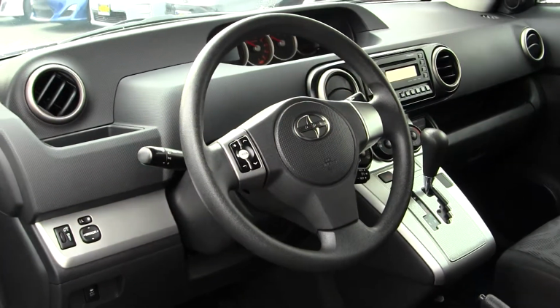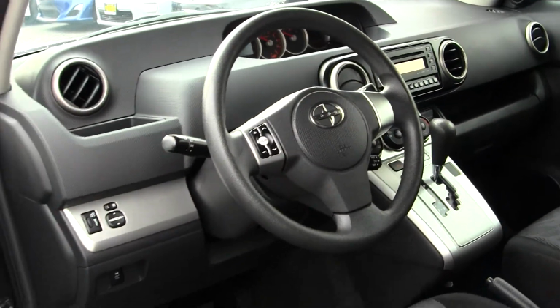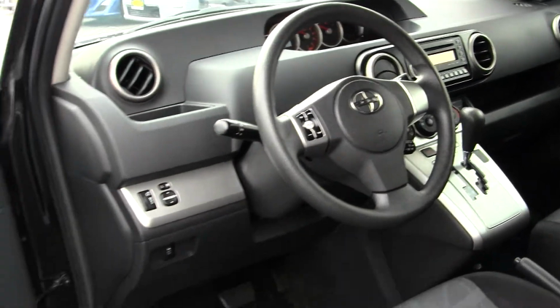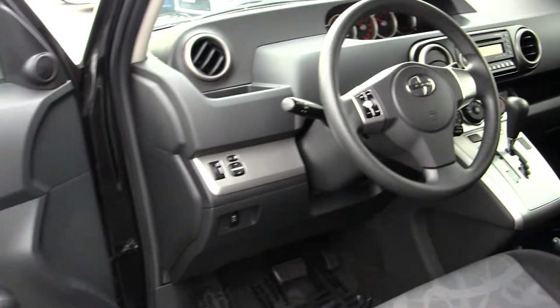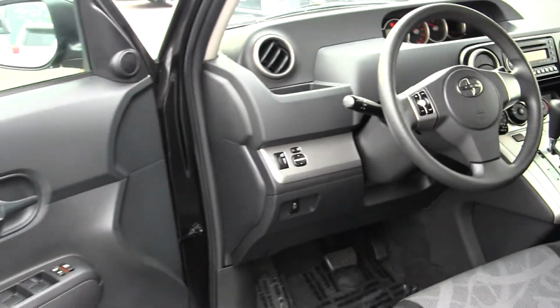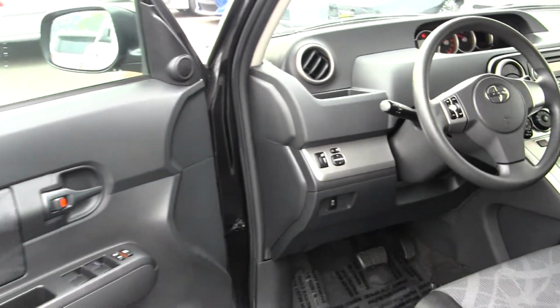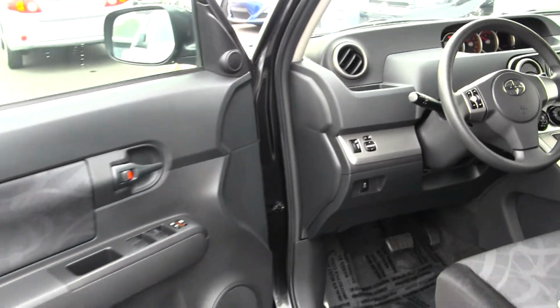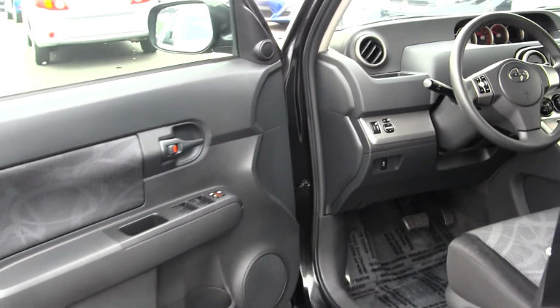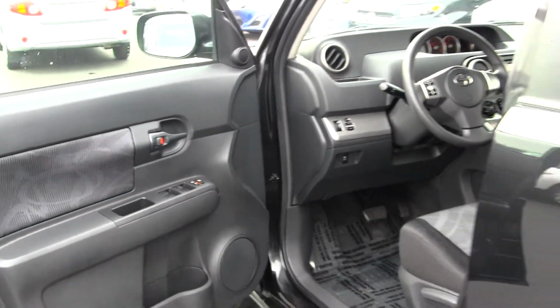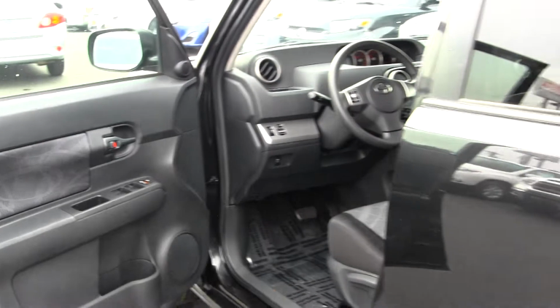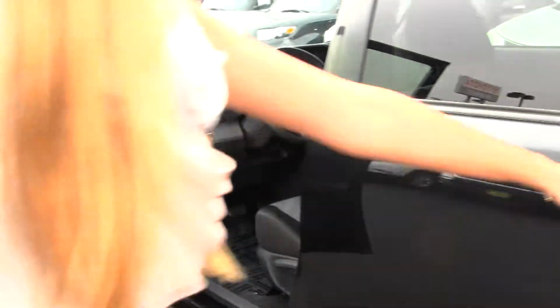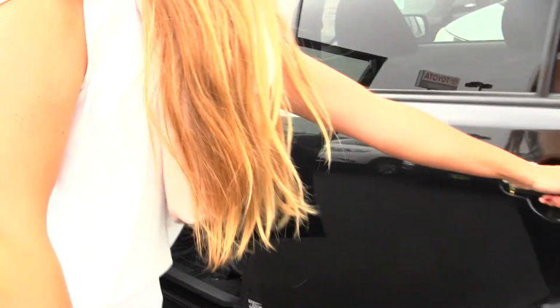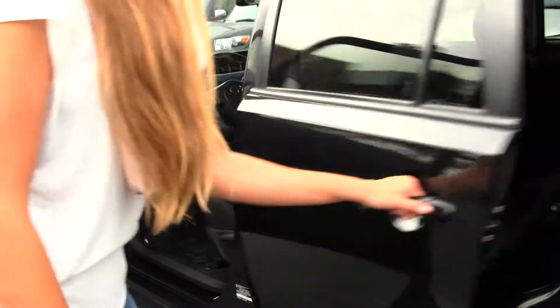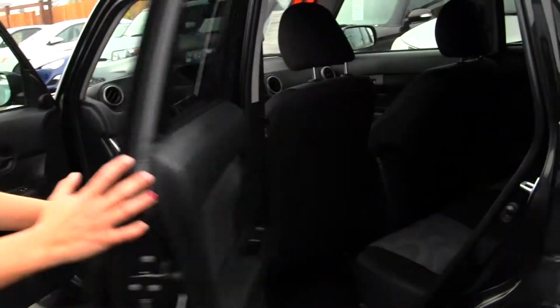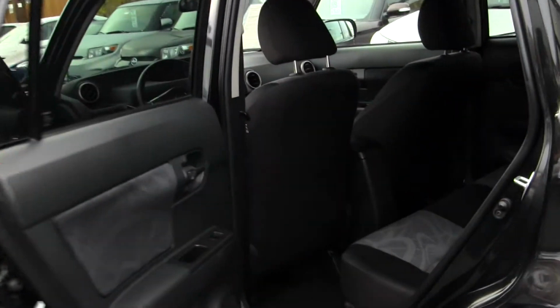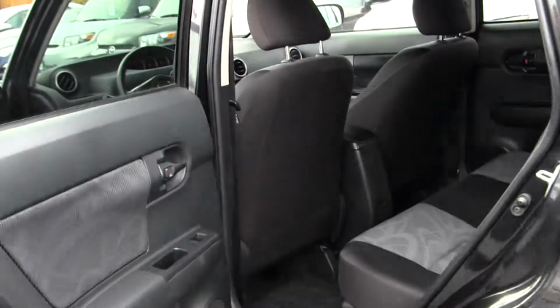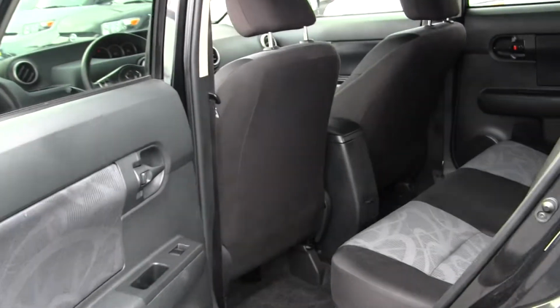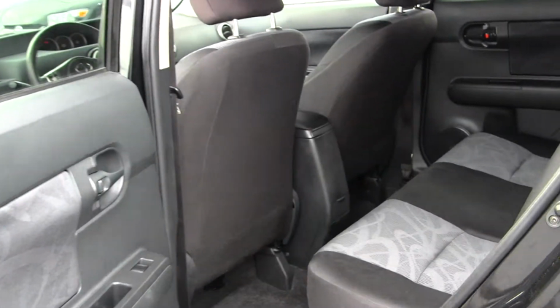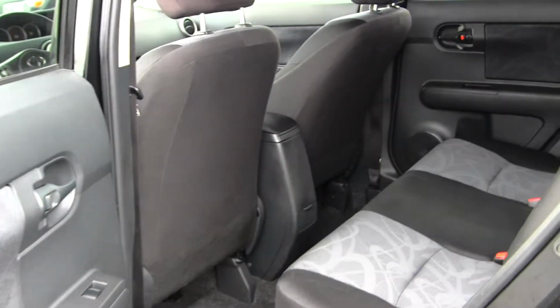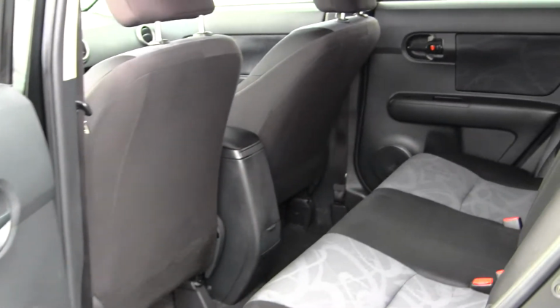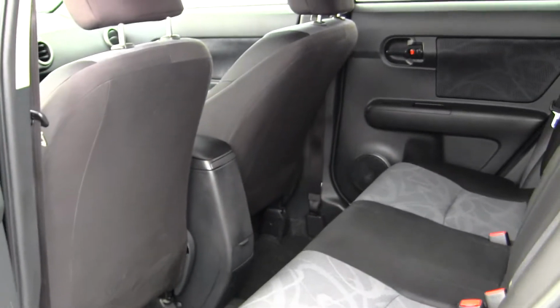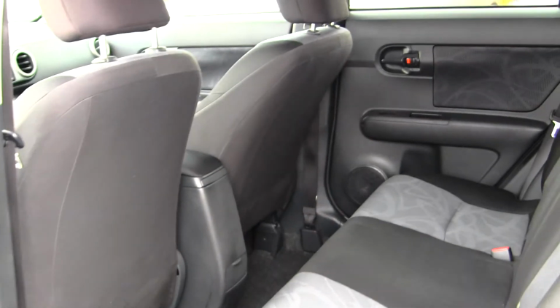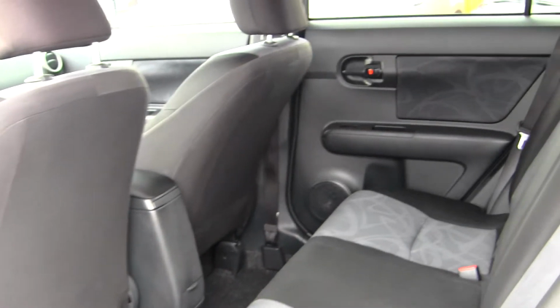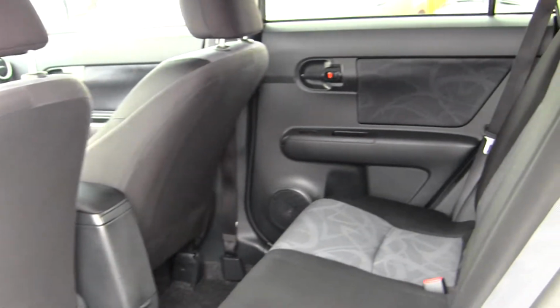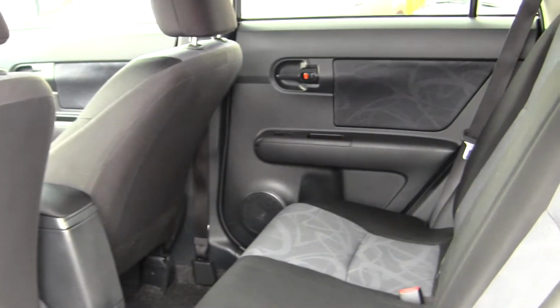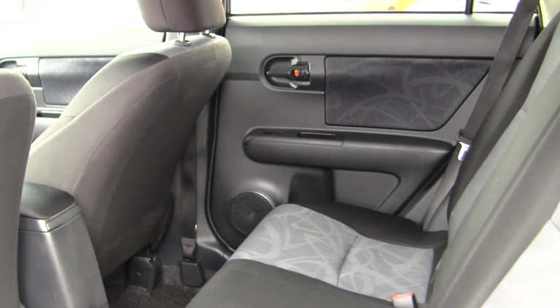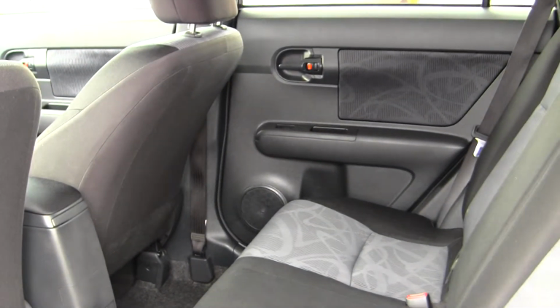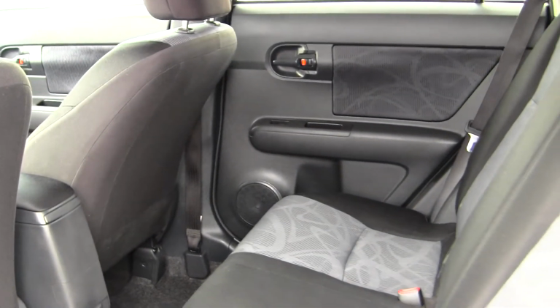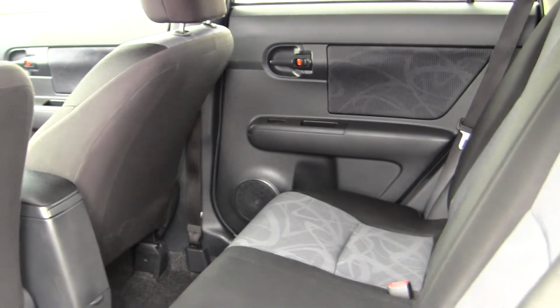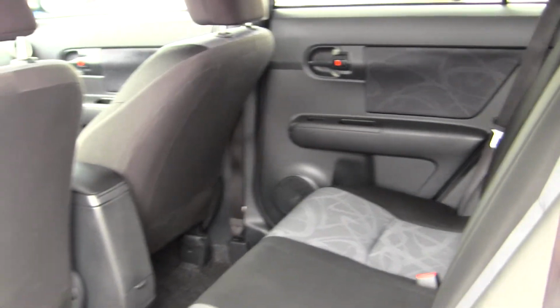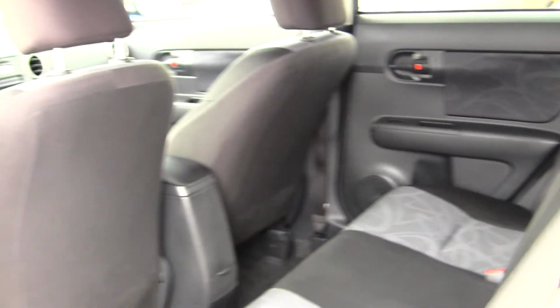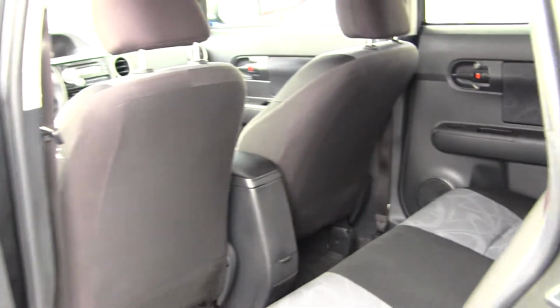It comes equipped with all the power options: windows, locks, and mirrors. The back seat comfortably seats three. You have plenty of leg space back there. Also nice and clean on the inside.